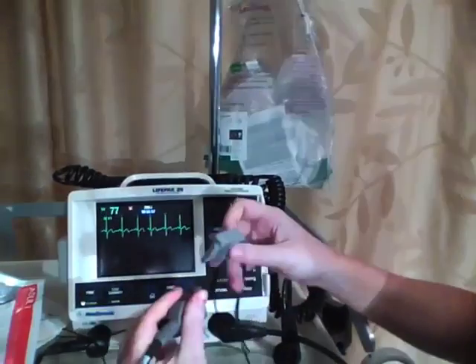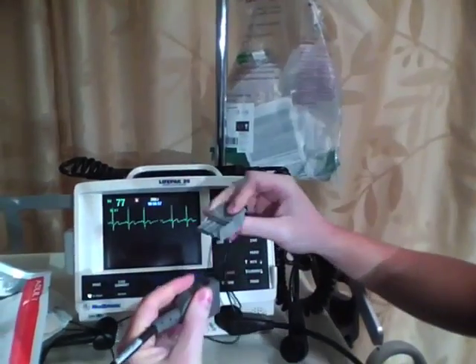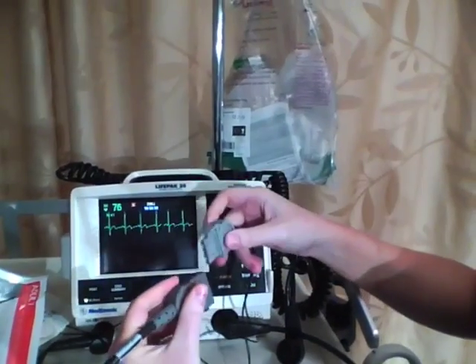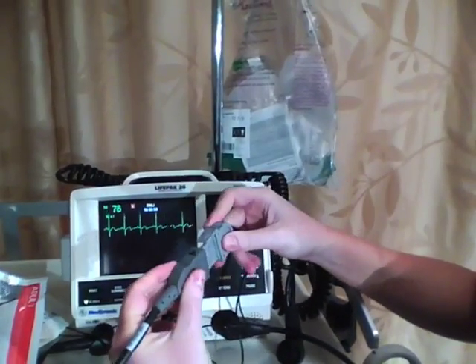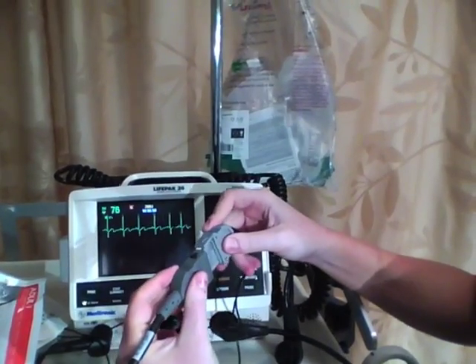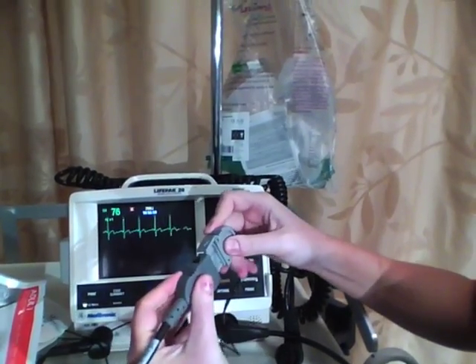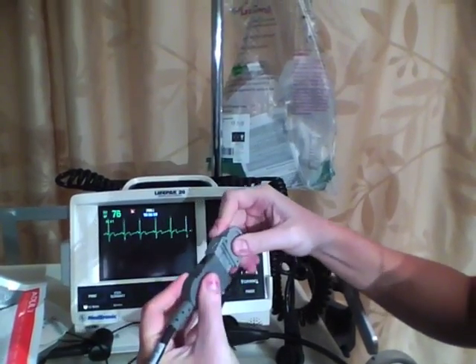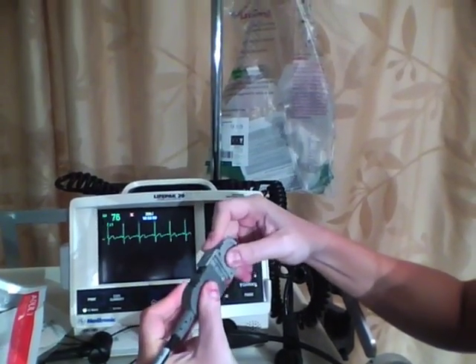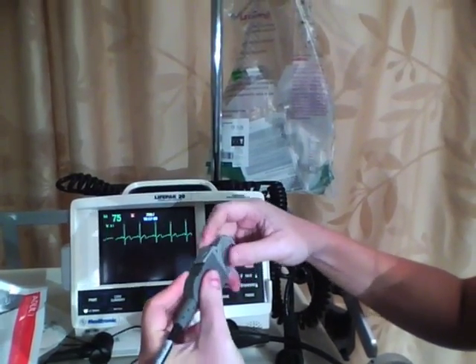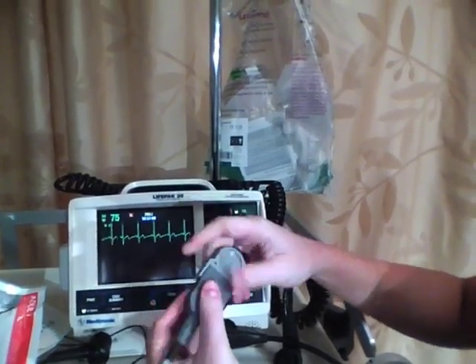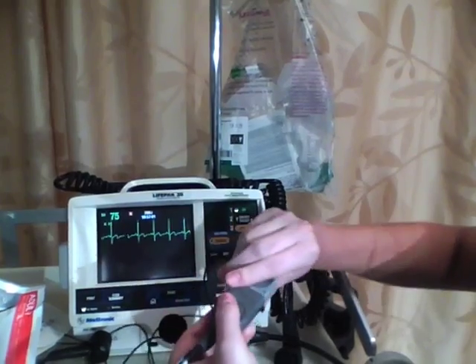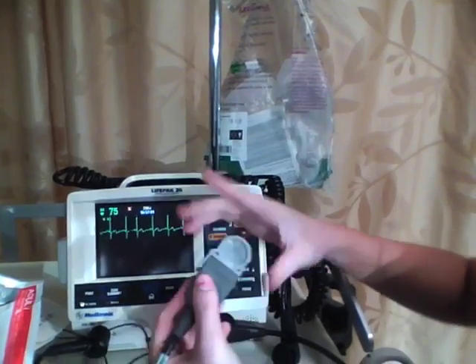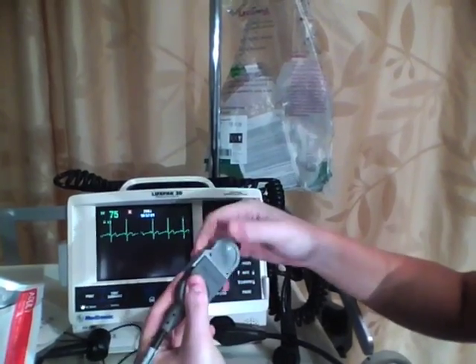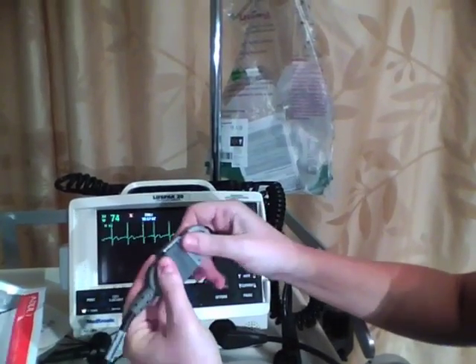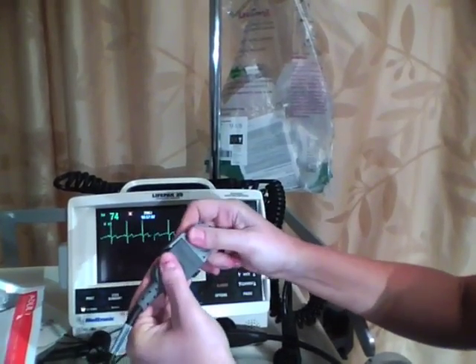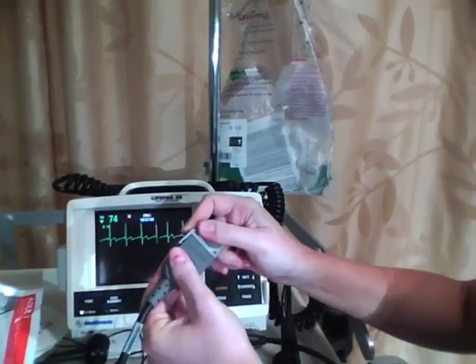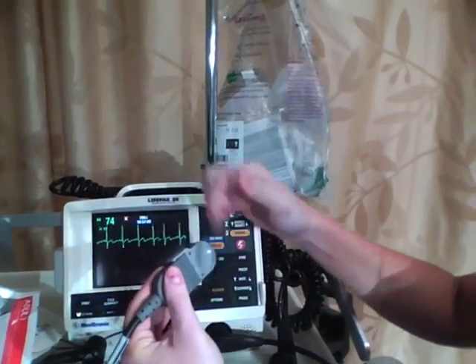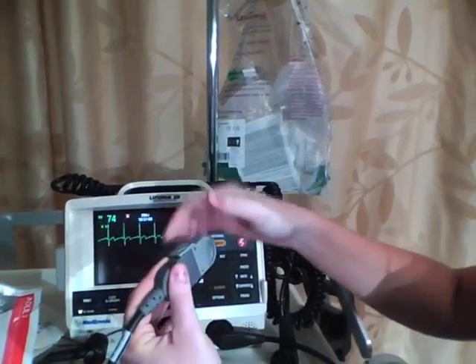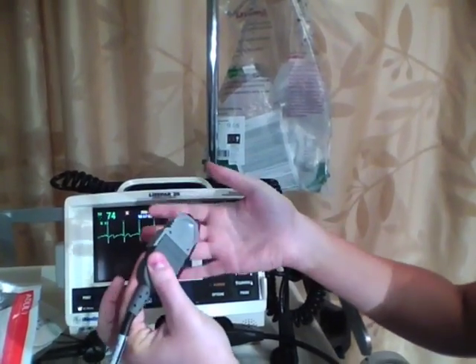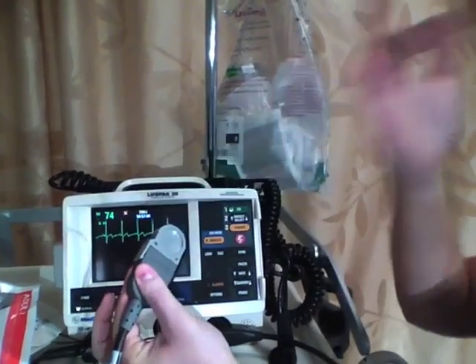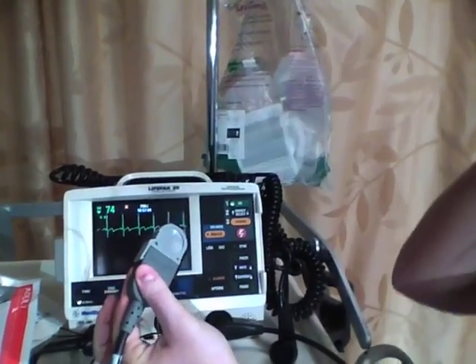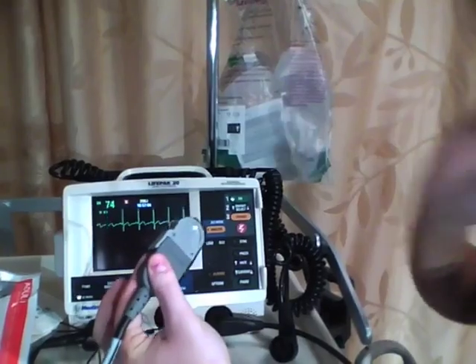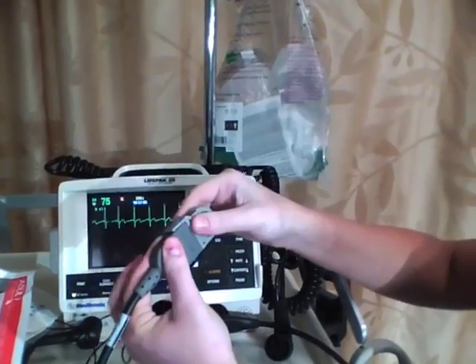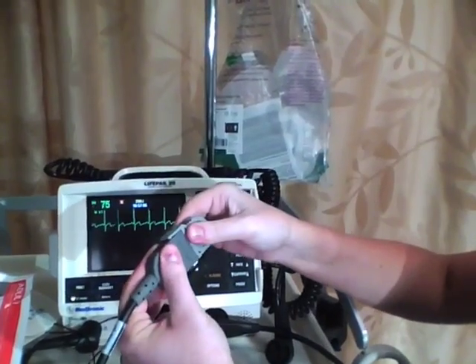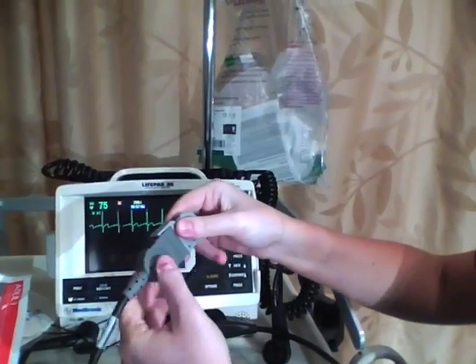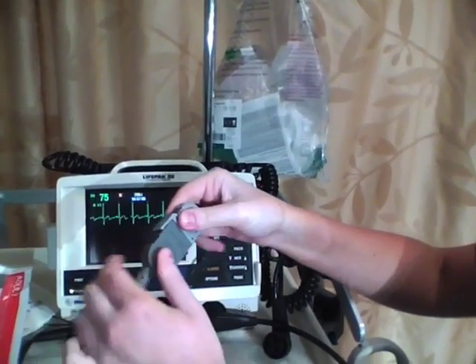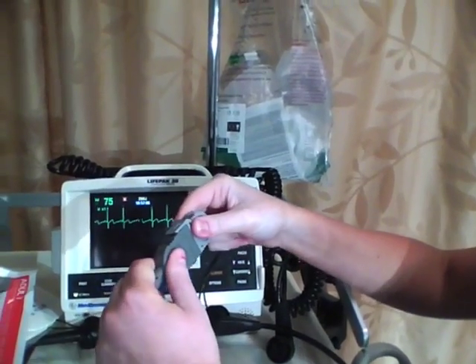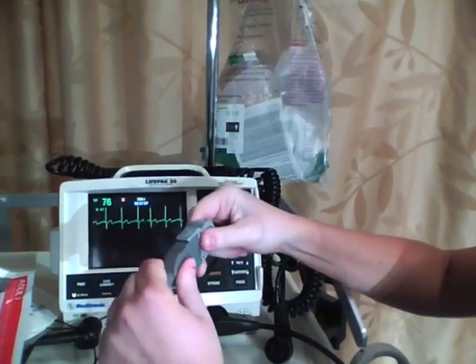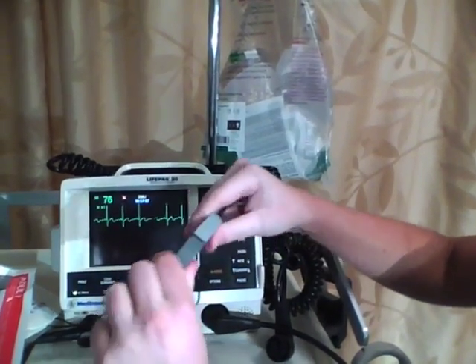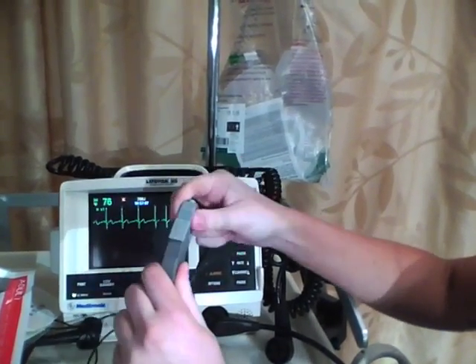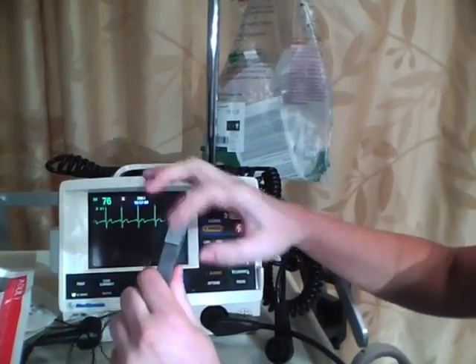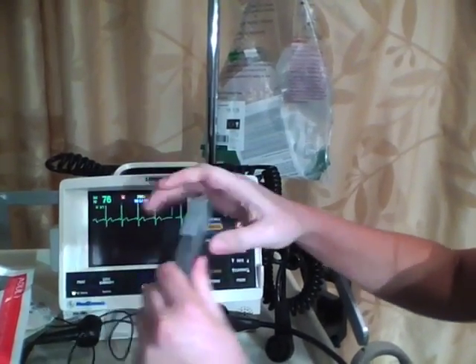Everything has arrows, so if you put it in the wrong way, there's only one way it goes. If you had it in the opposite direction, it wouldn't fit. So don't shove it in and try to break it — just line up the arrows.